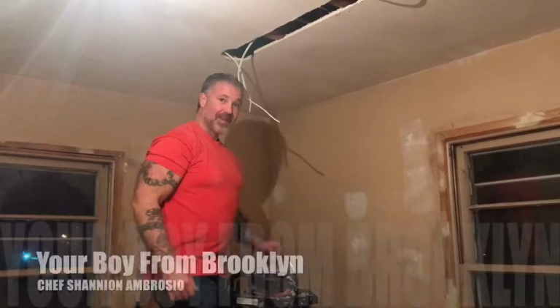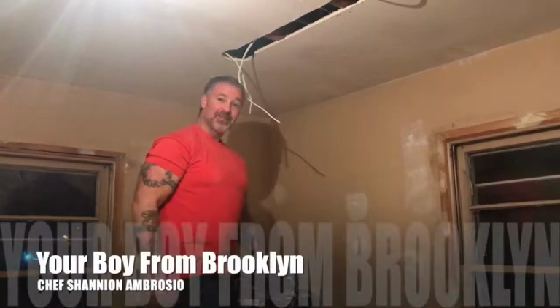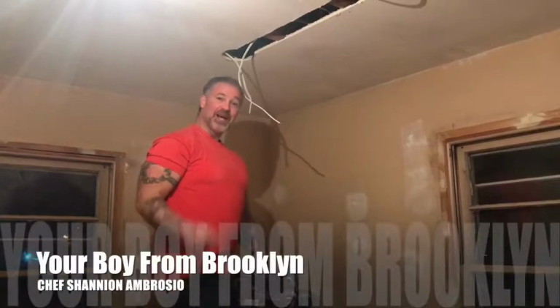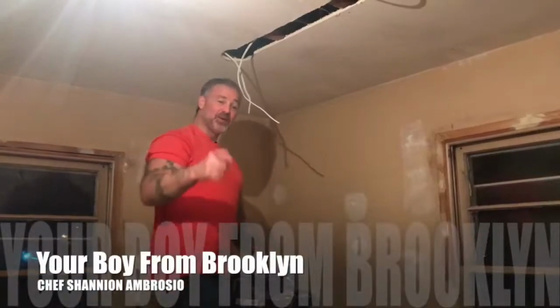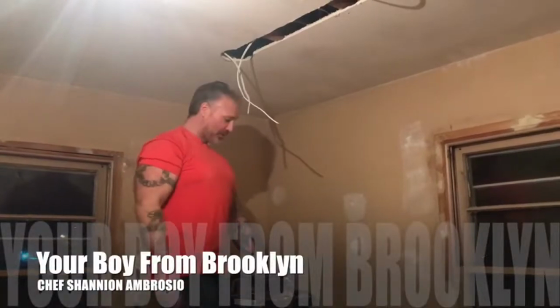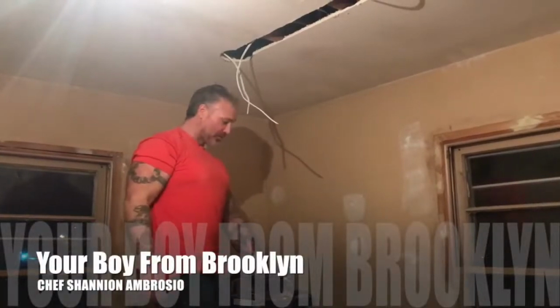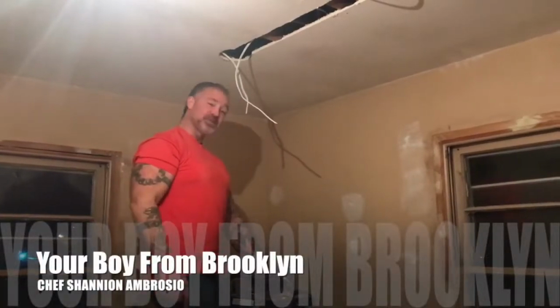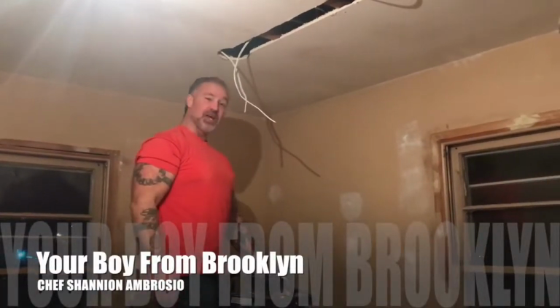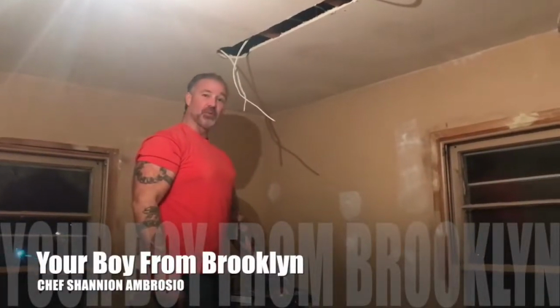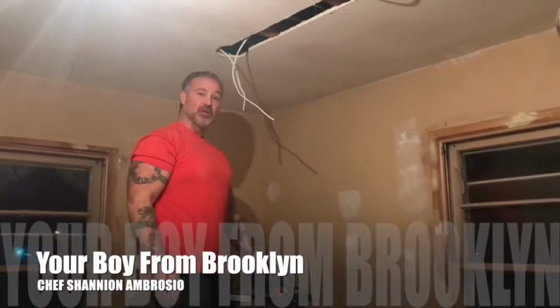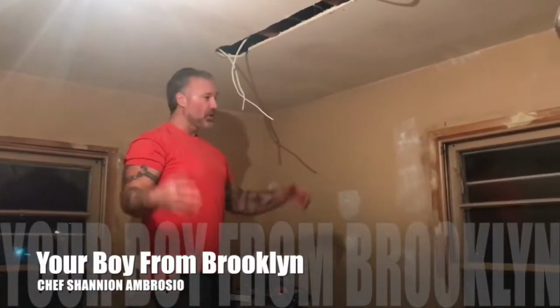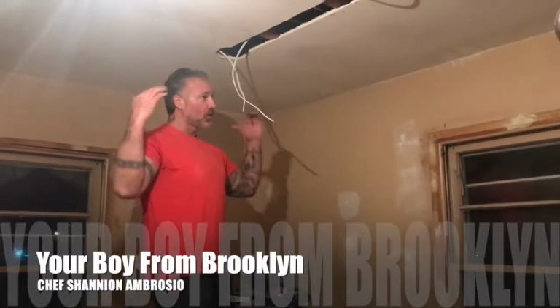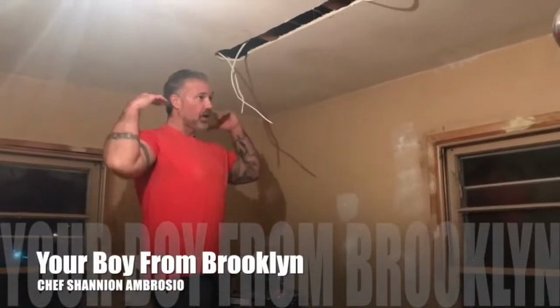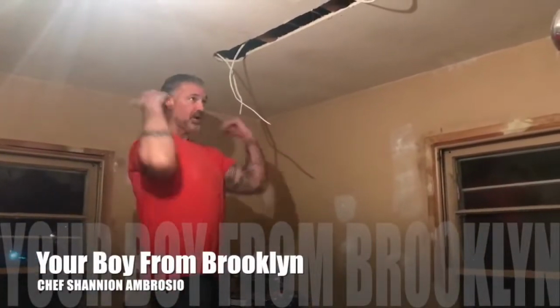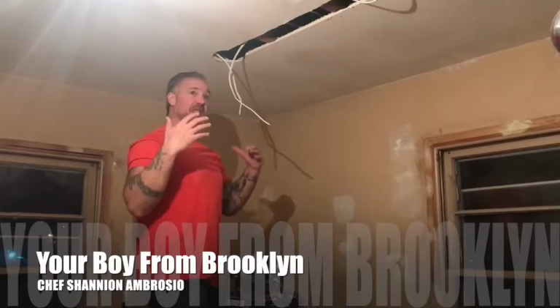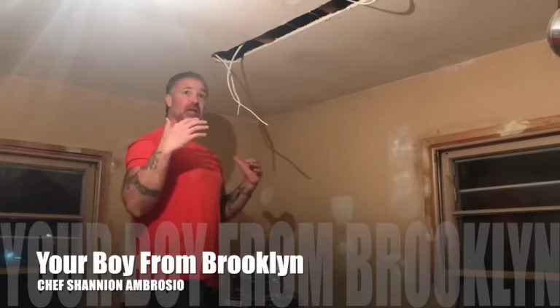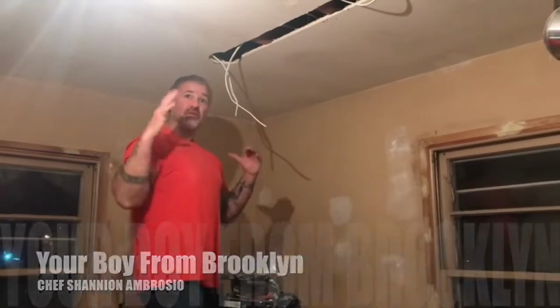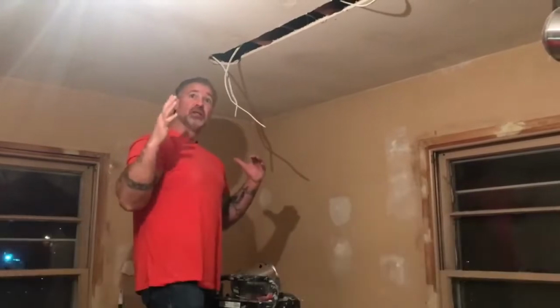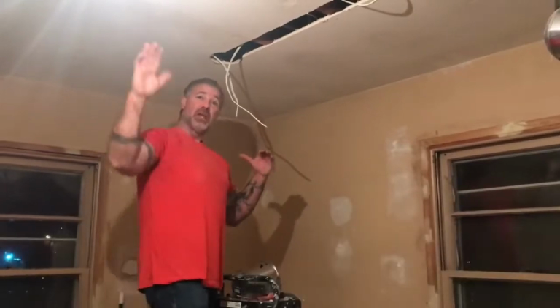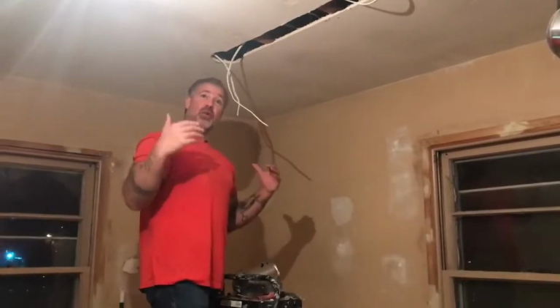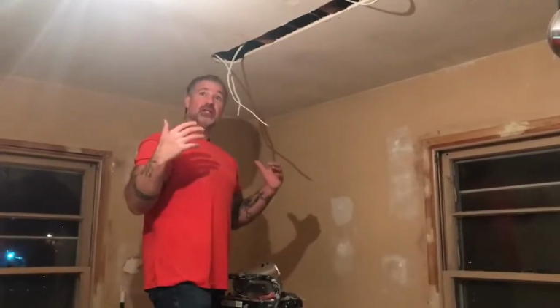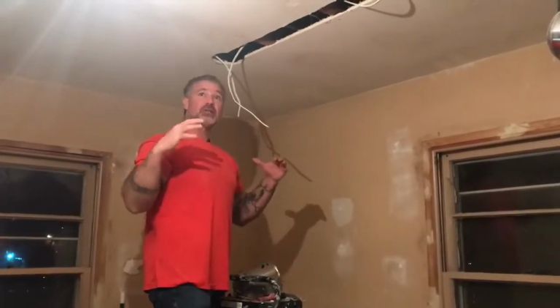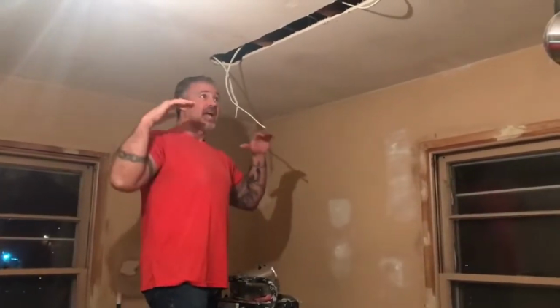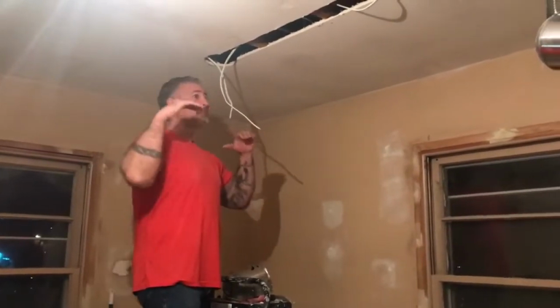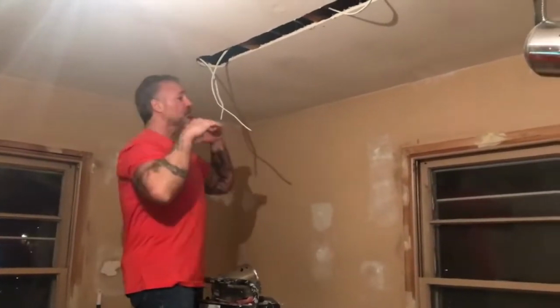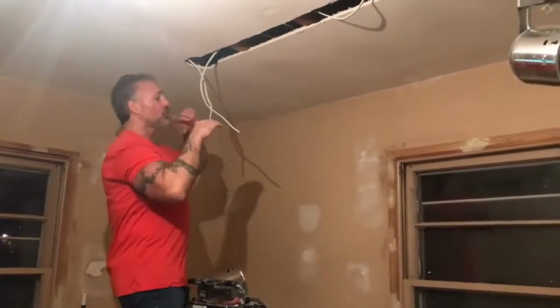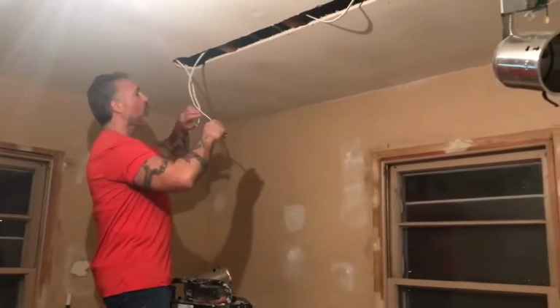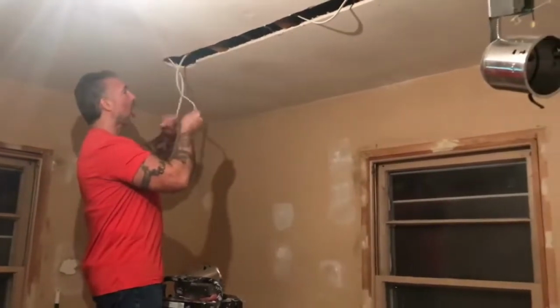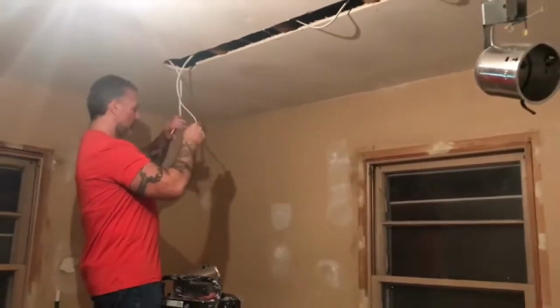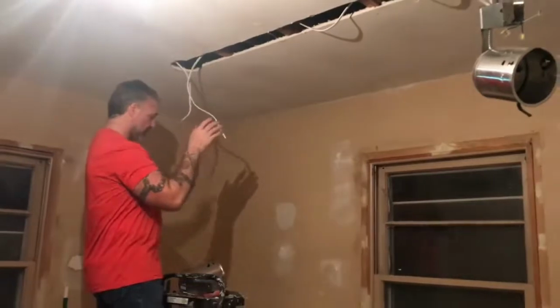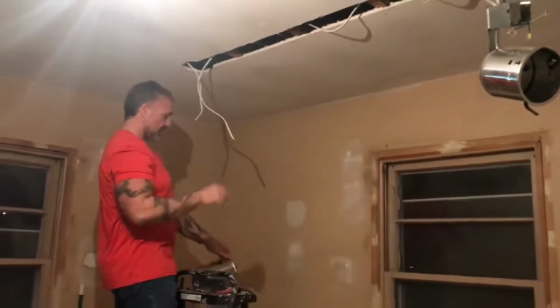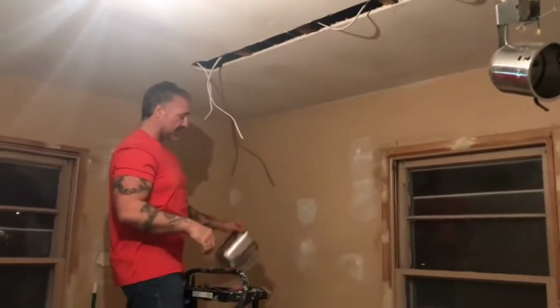Hey everybody, how you doing? It's your boy from Brooklyn, Chef Shannon Ambrosio. And you know I'm working on my office area and the front entryway into the house. And I'm going to show you how we wire up the recessed lights.